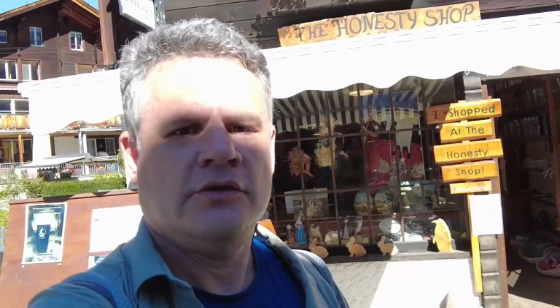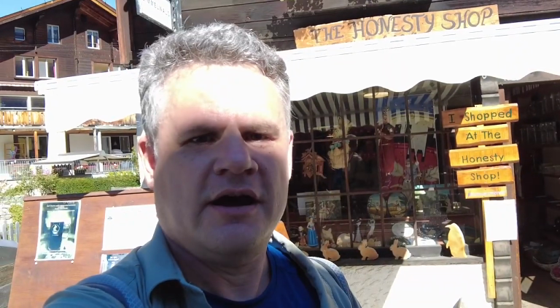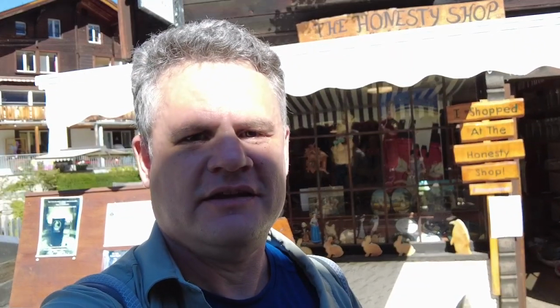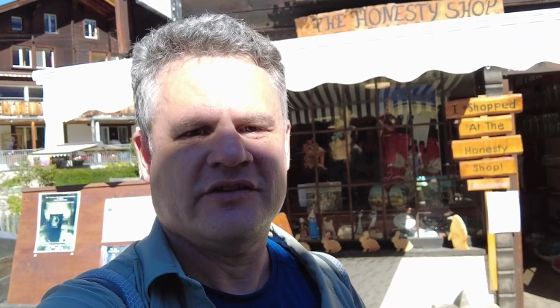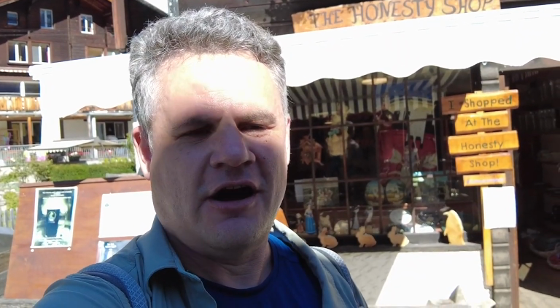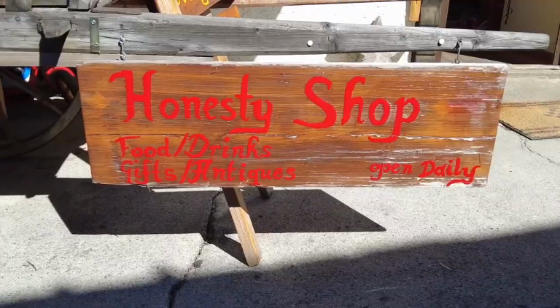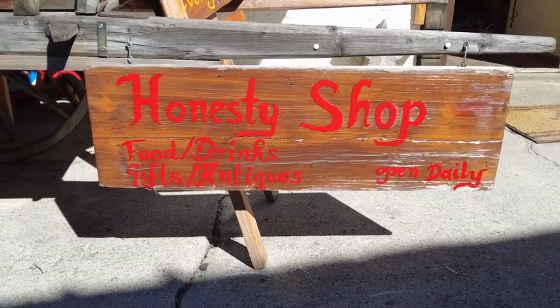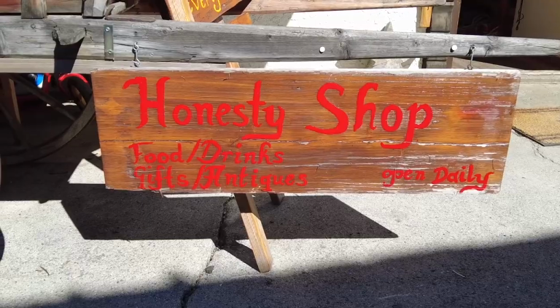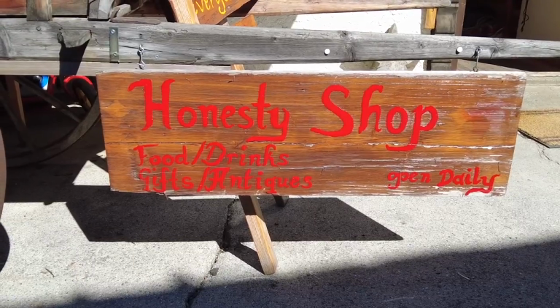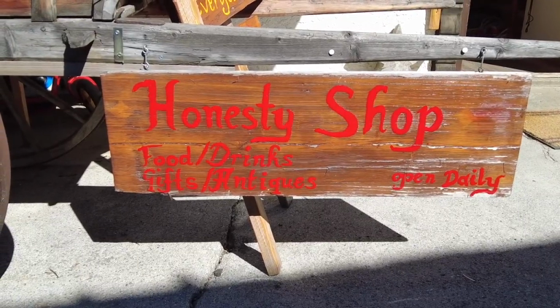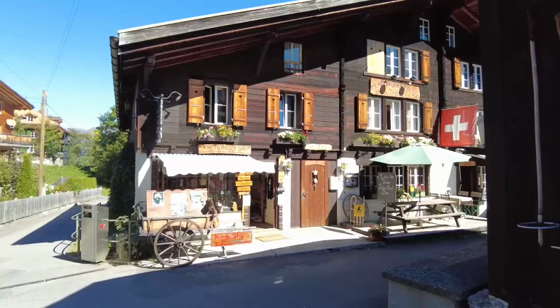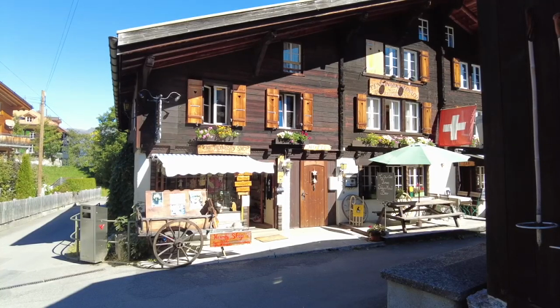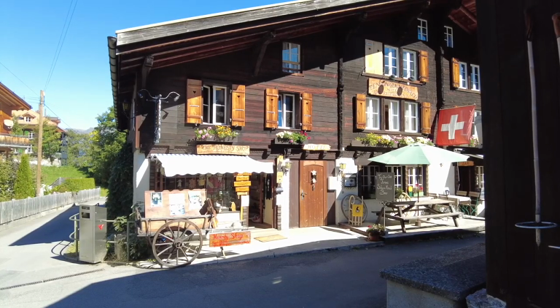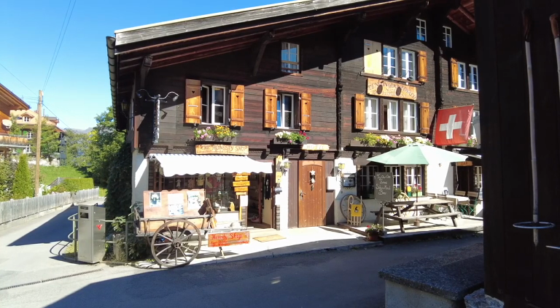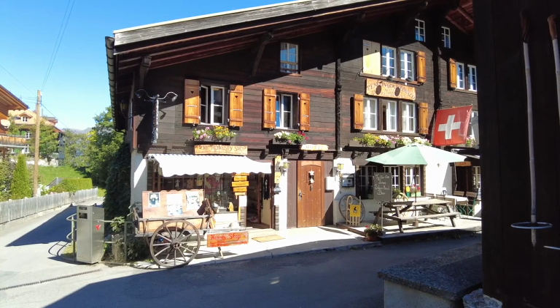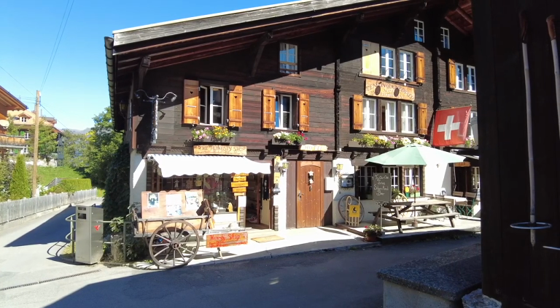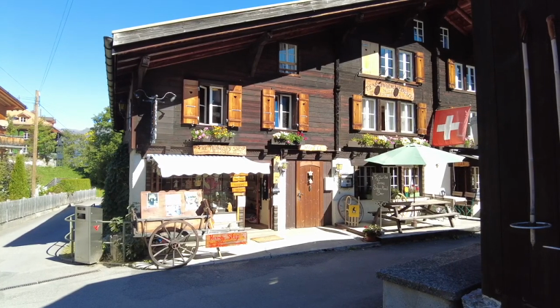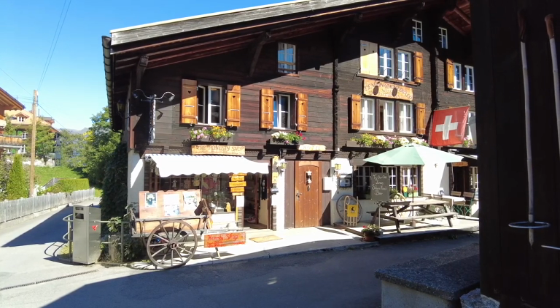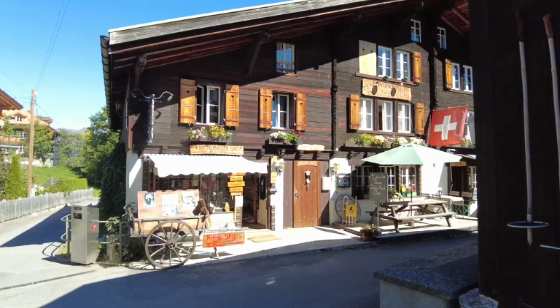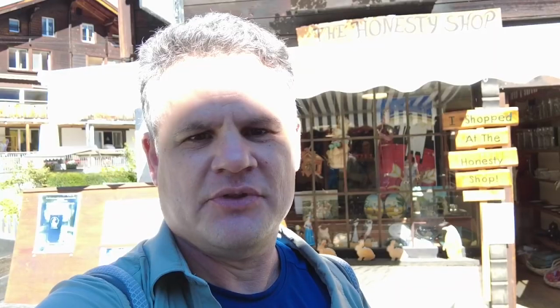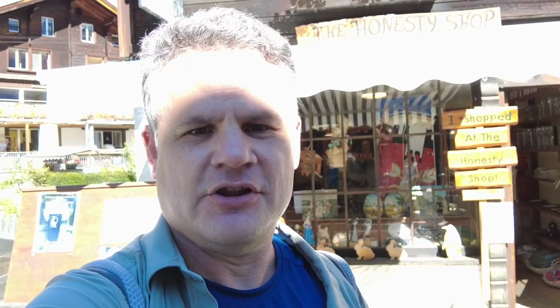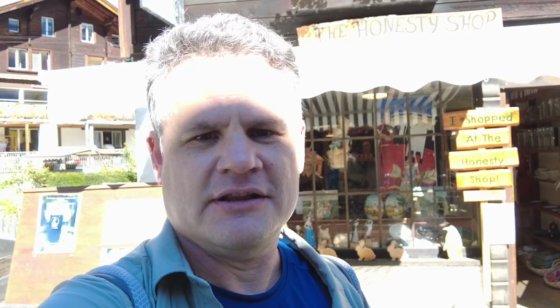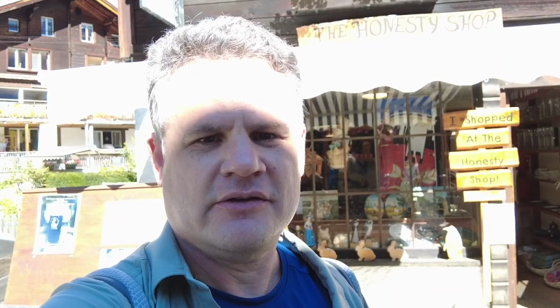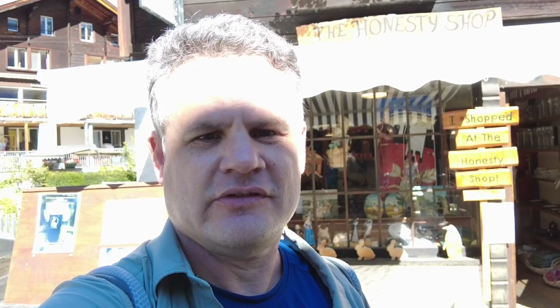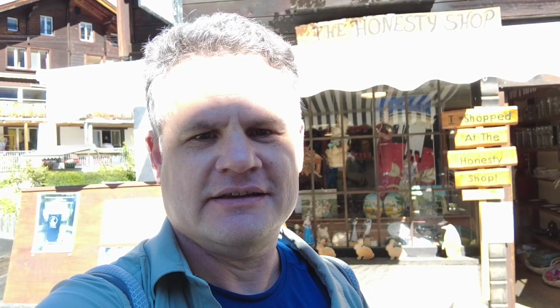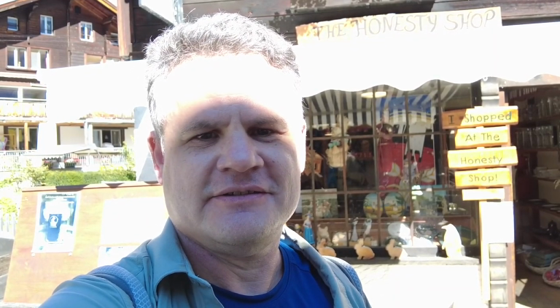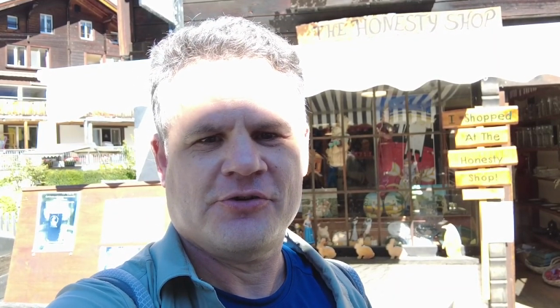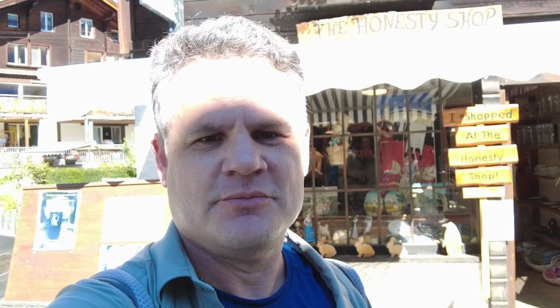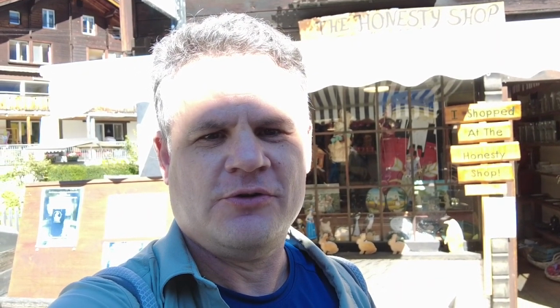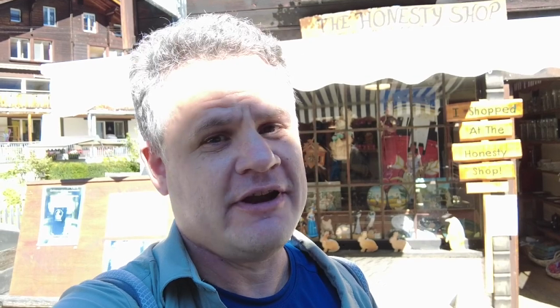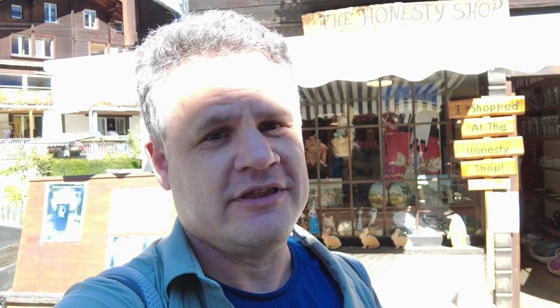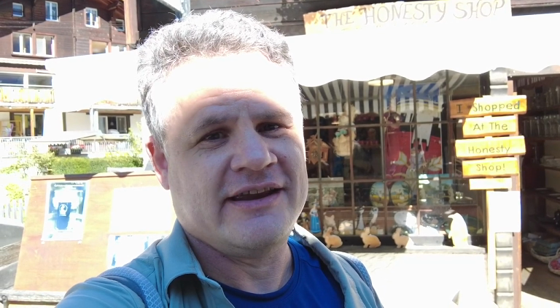So behind me is what's called the Honesty Shop. It's an unattended shop — they just have little envelopes you put money in, everything's priced and listed. You drop the envelope in a little box and you're on your way. Pretty cool. This would never work in the United States.